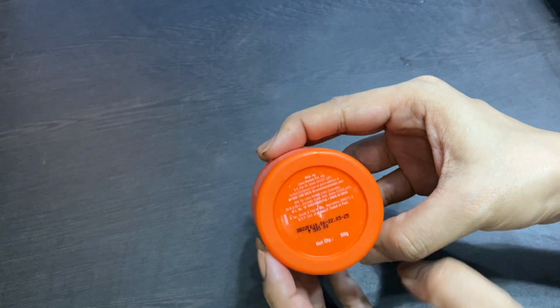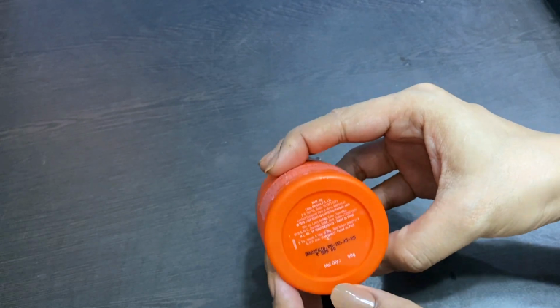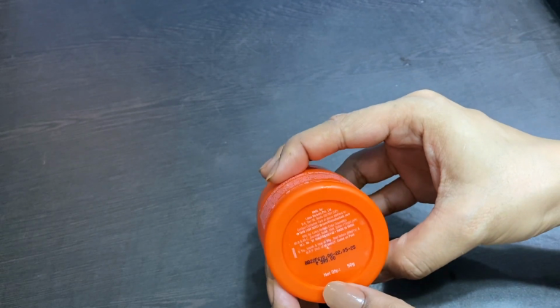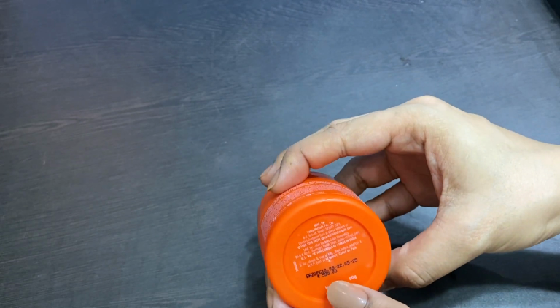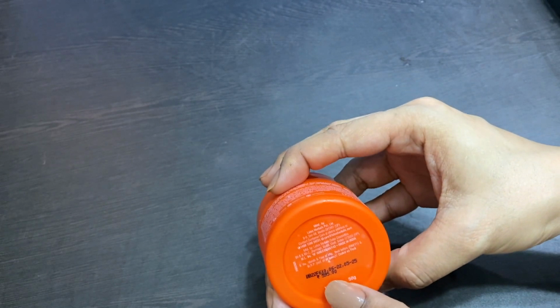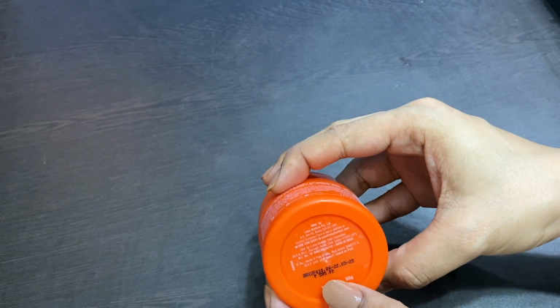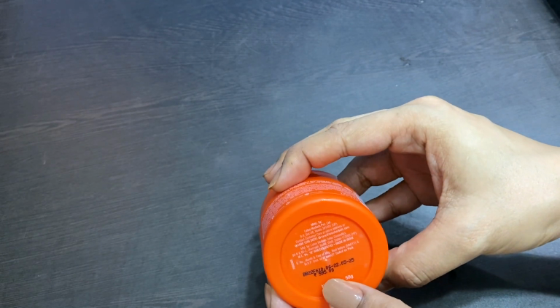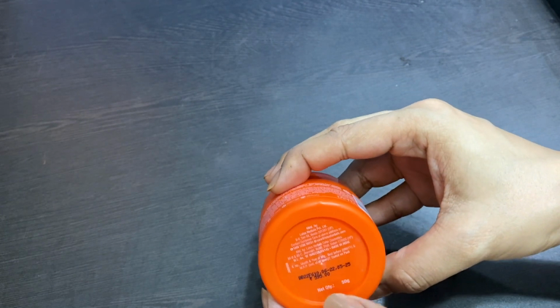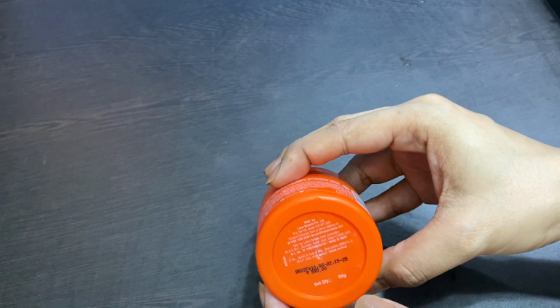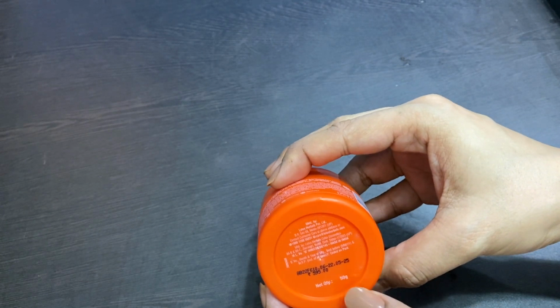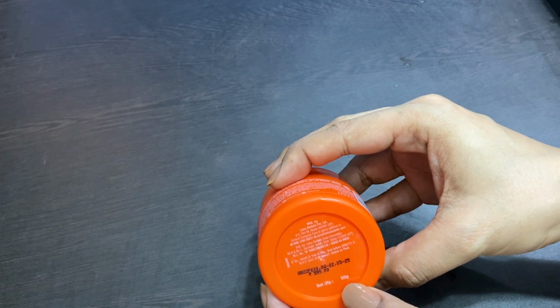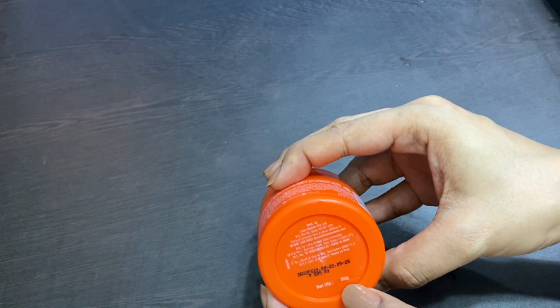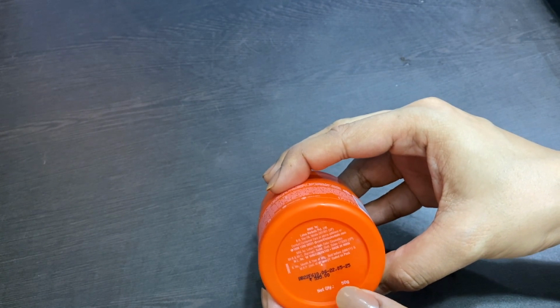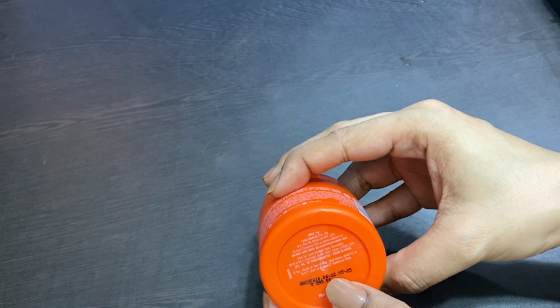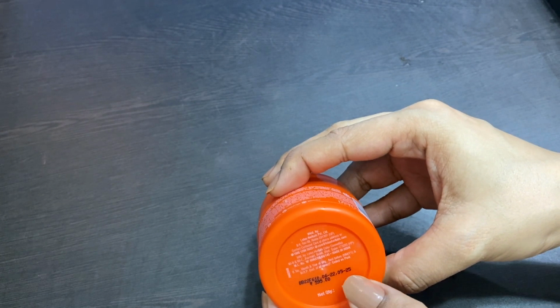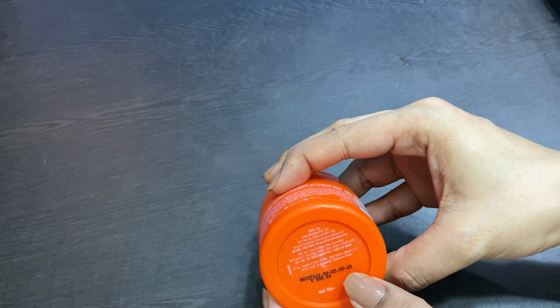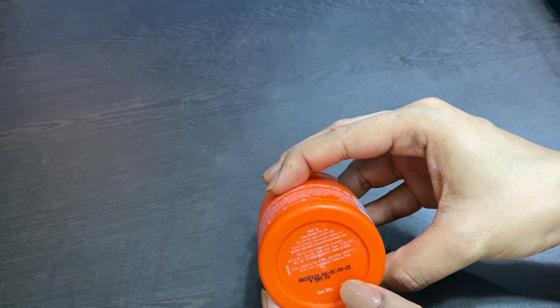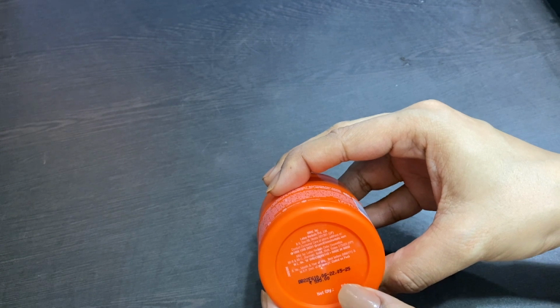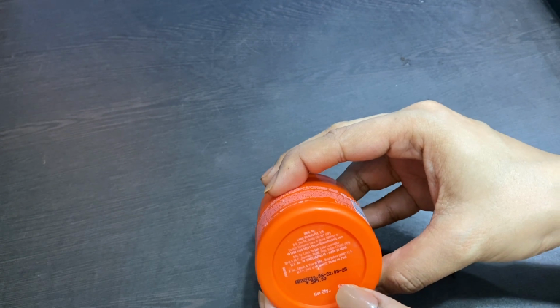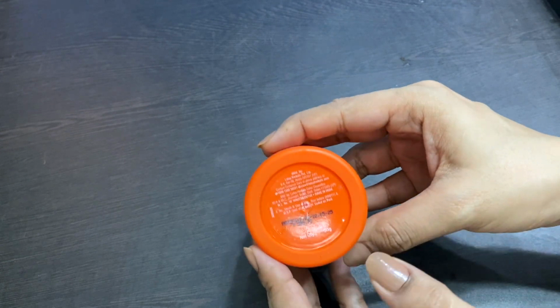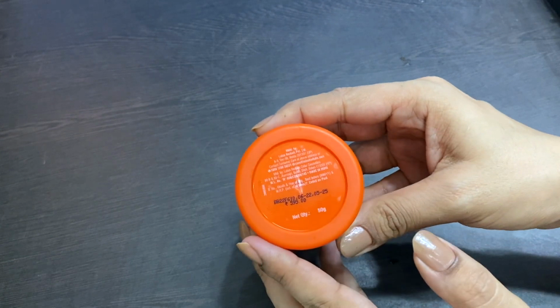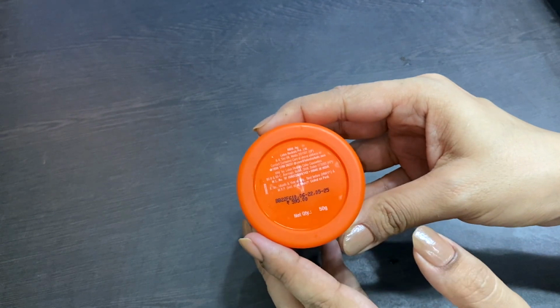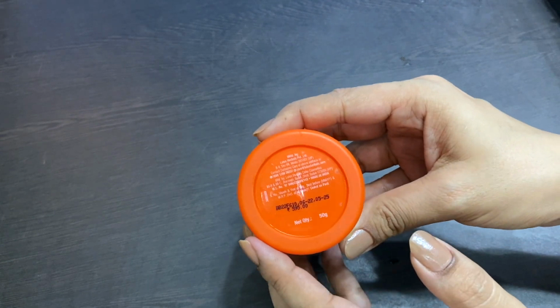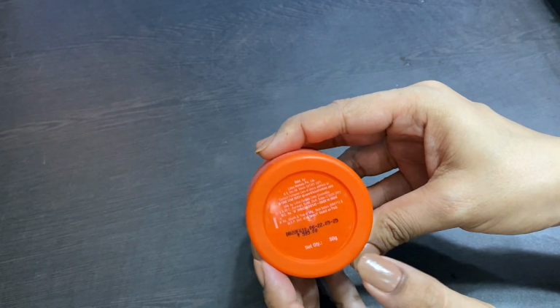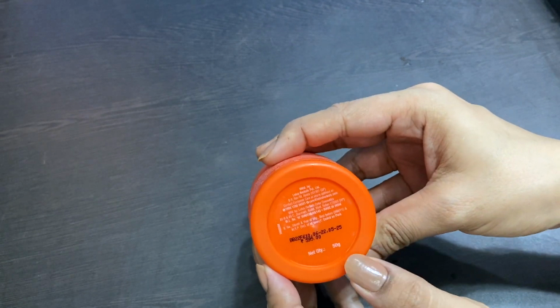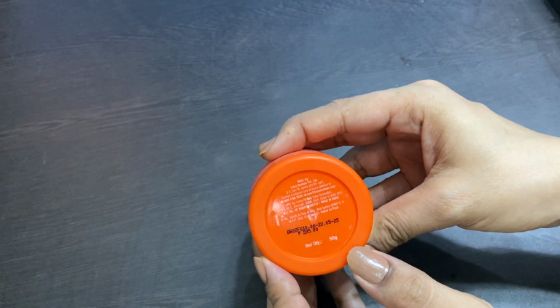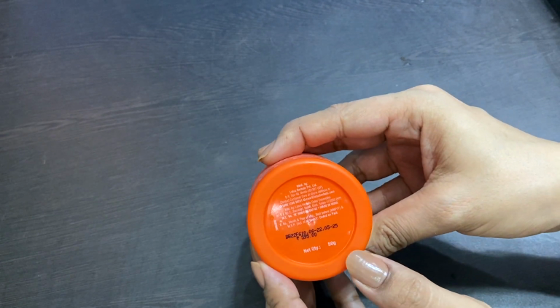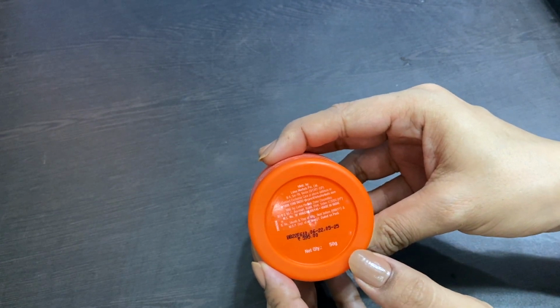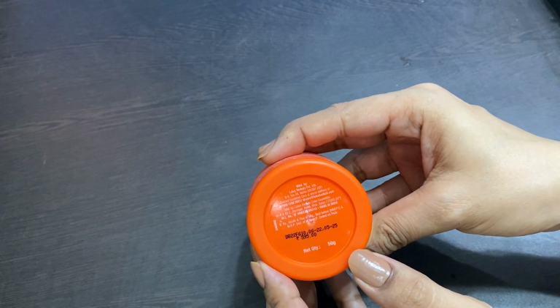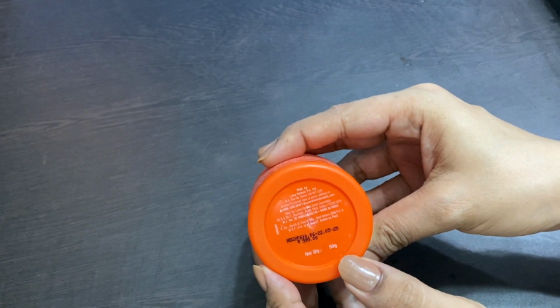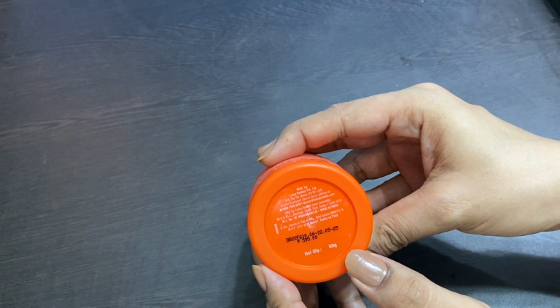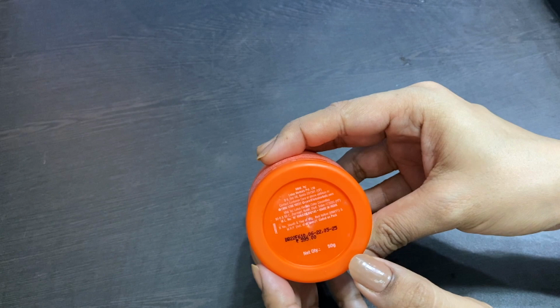From the price point of view, this is Rs. 595 for 50 grams. The shelf life is 3 years. I would say it is a little expensive, but I got an online discount.